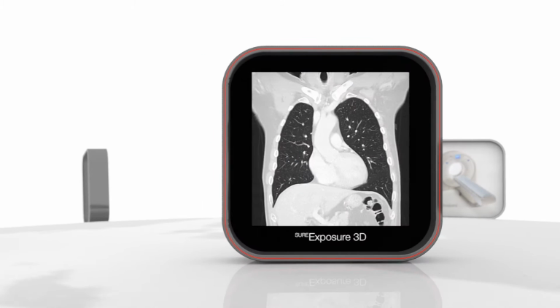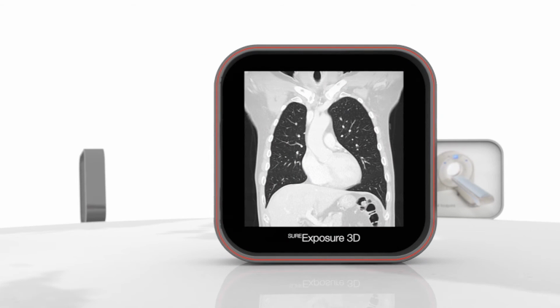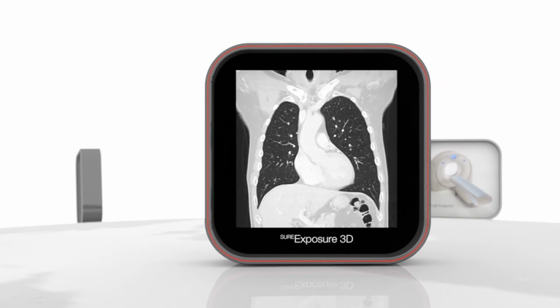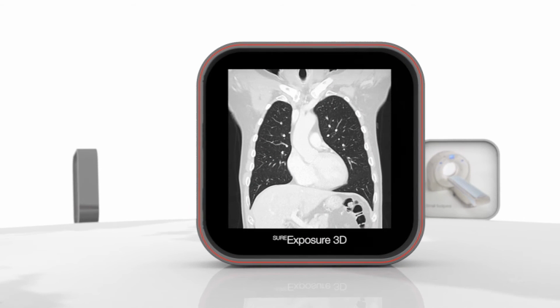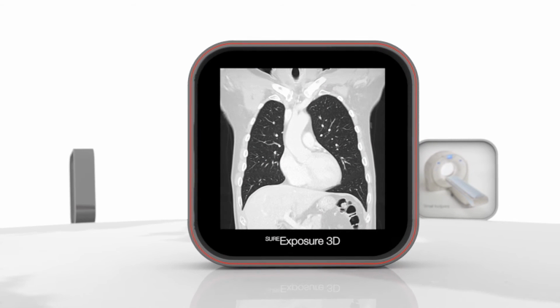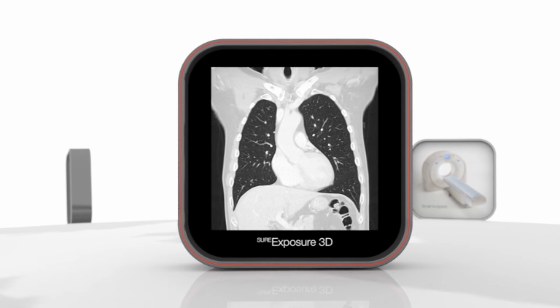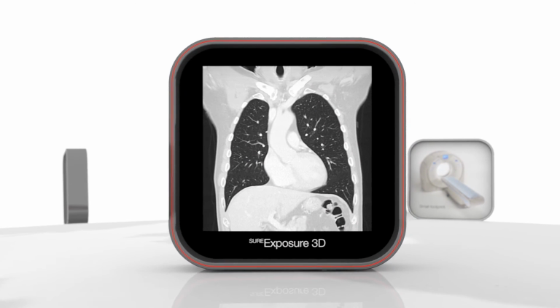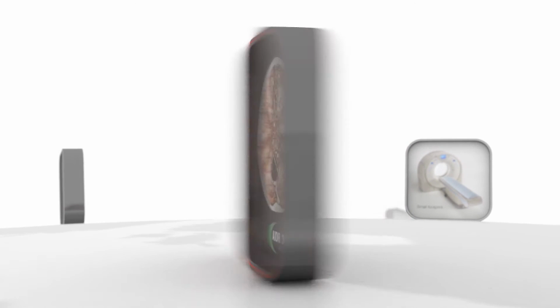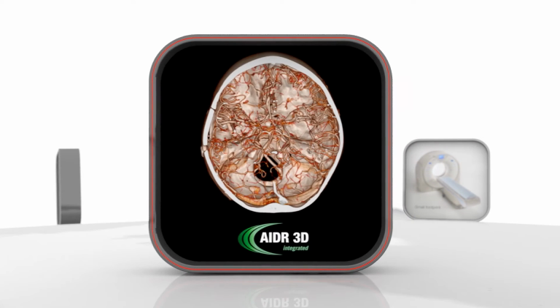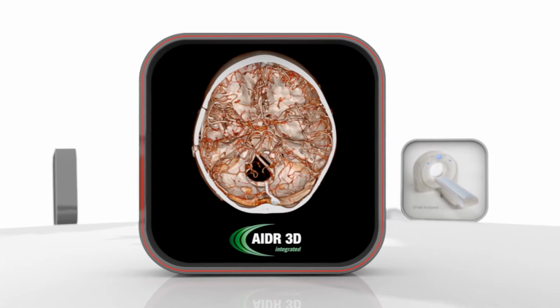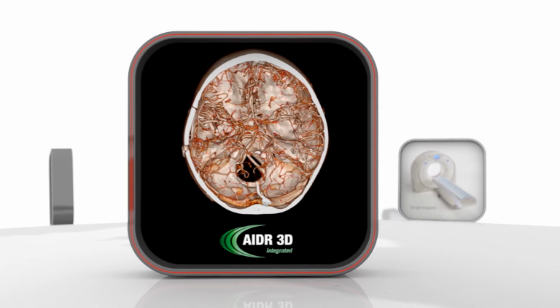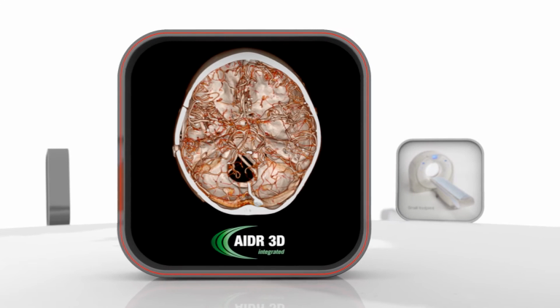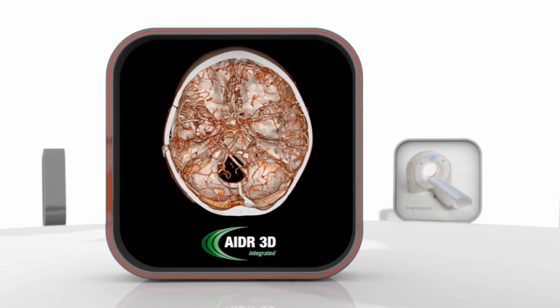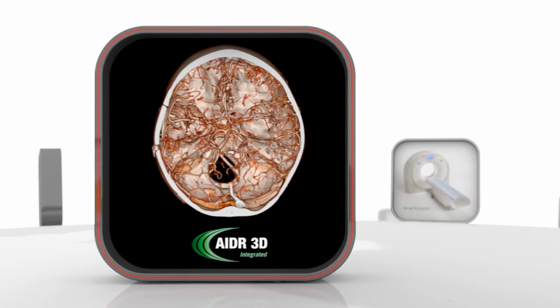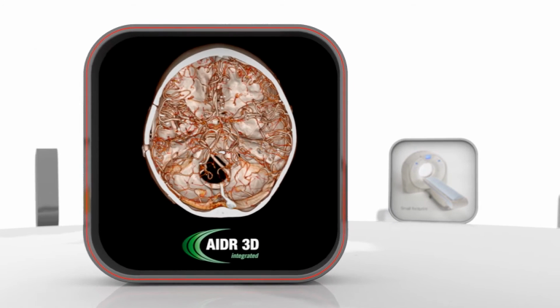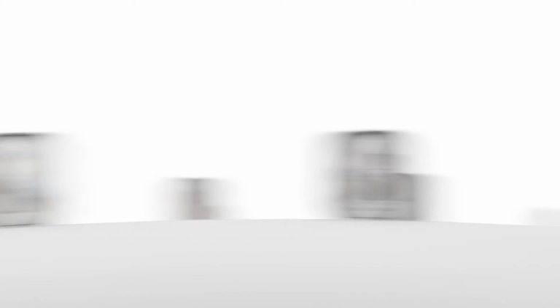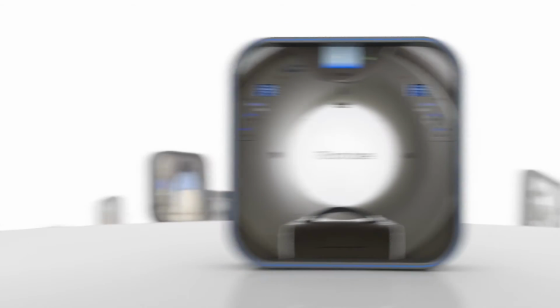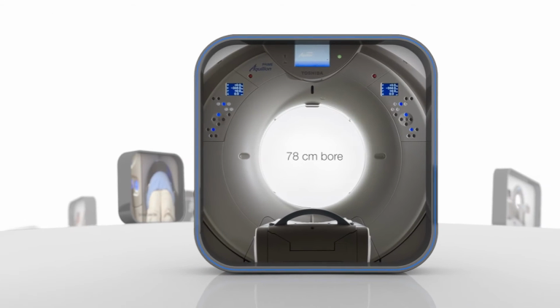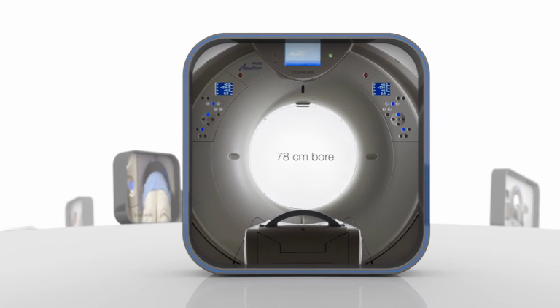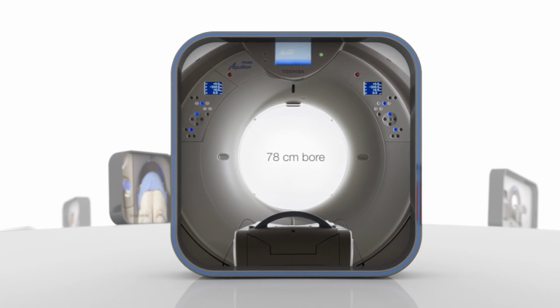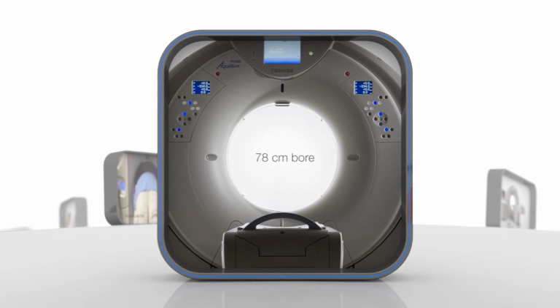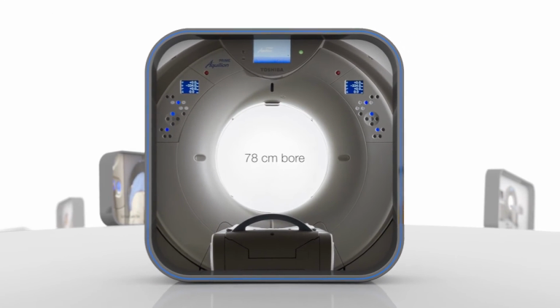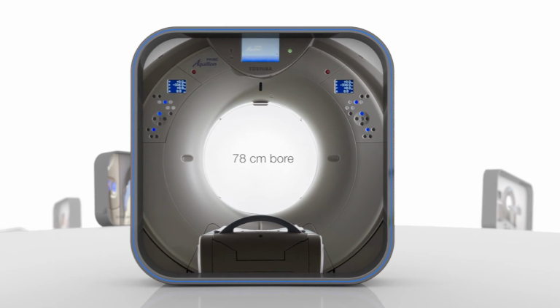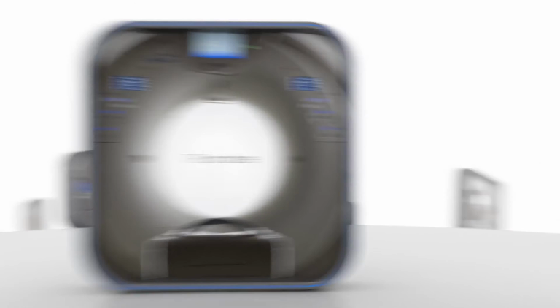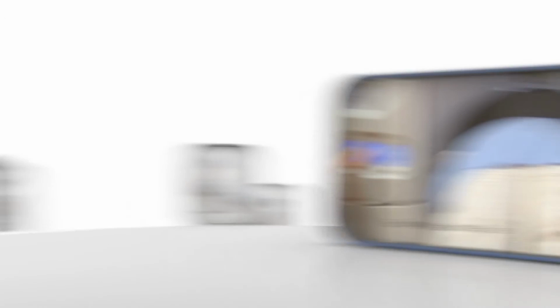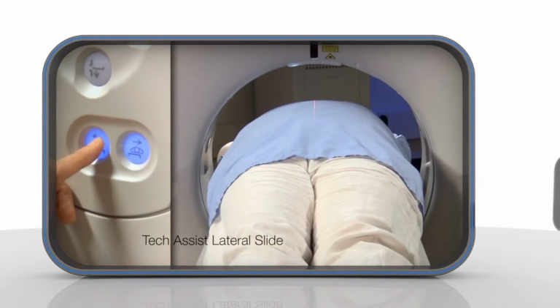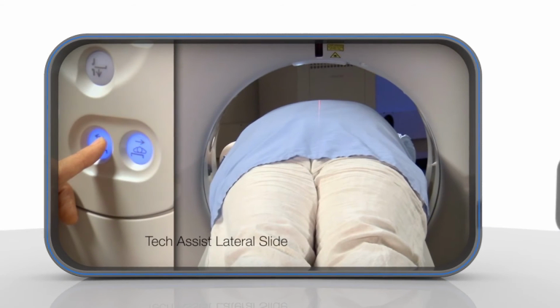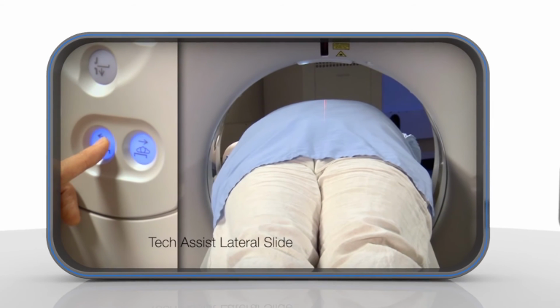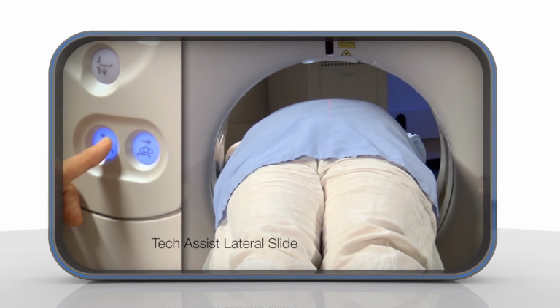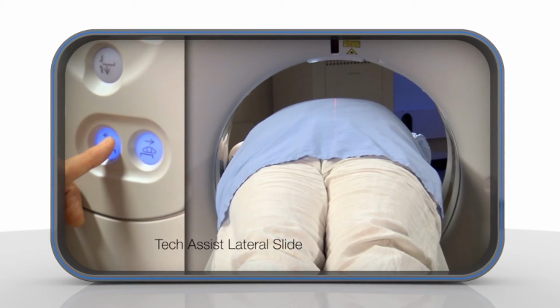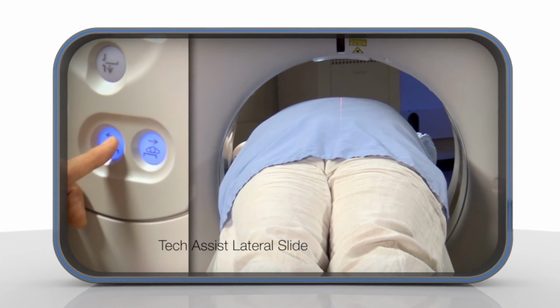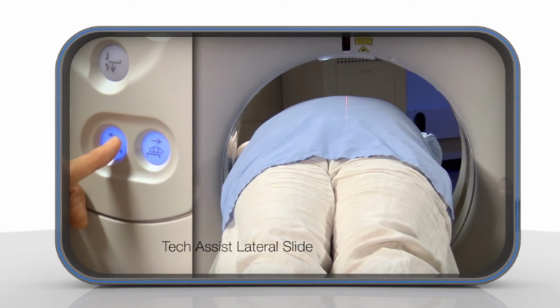Automatic exposure control with ADA3D guarantees lowest dose for all patients — no compromise. Appreciate the 300kg table, wide gantry opening, and tech assist lateral slide for effortless scanning.